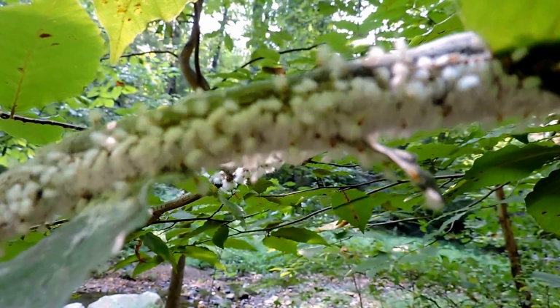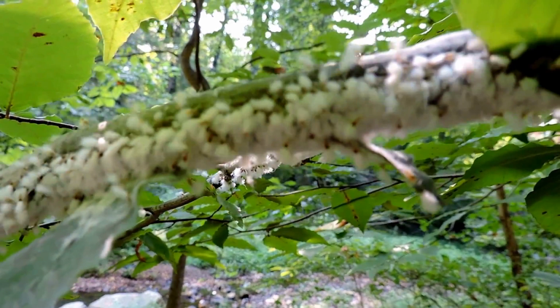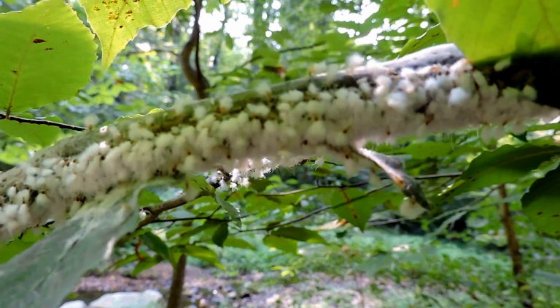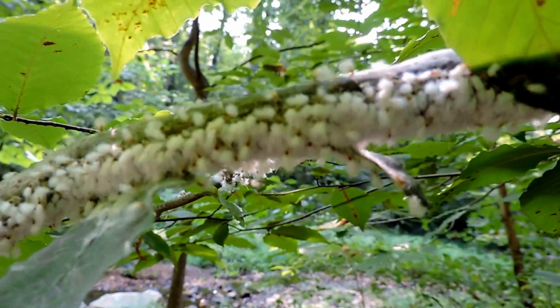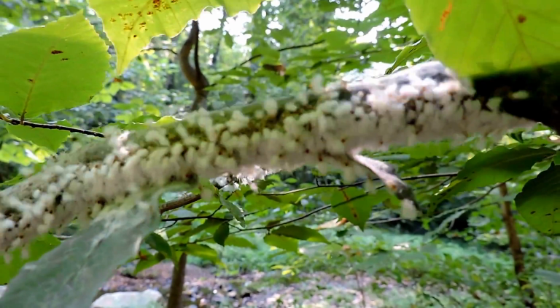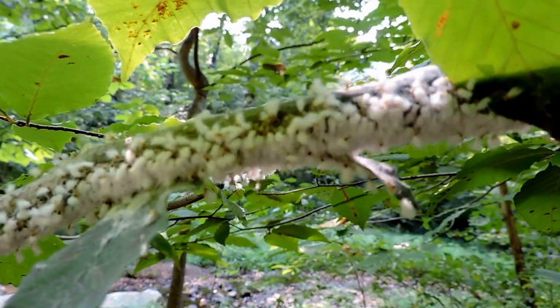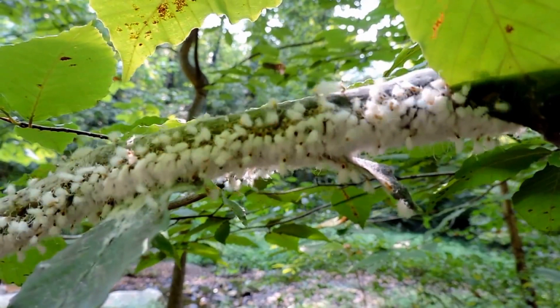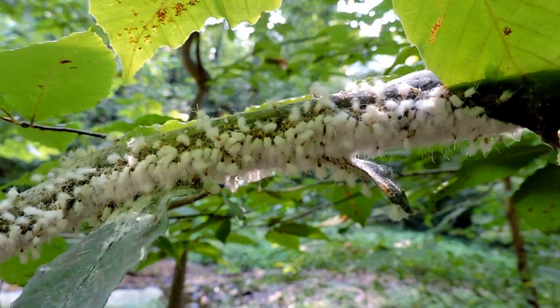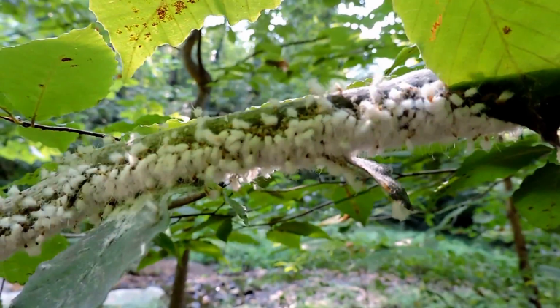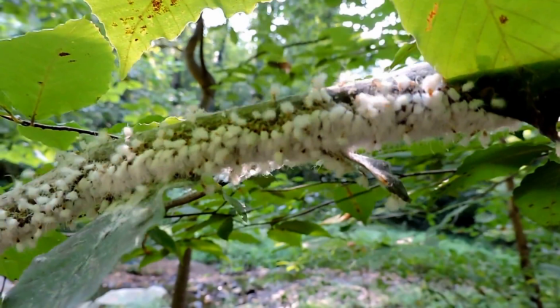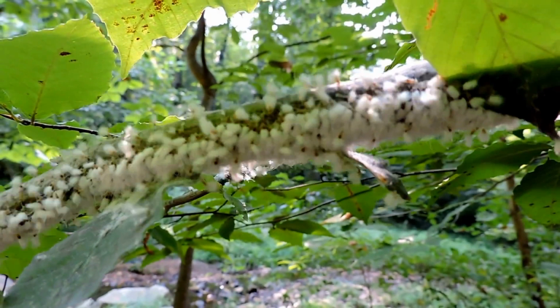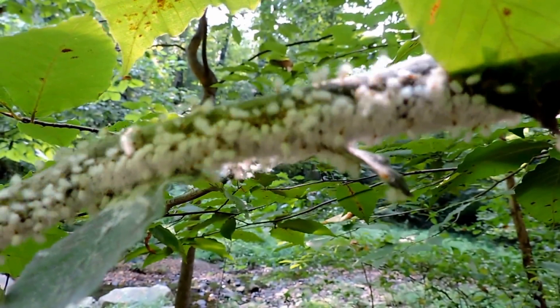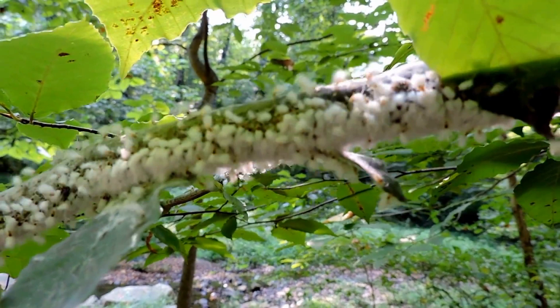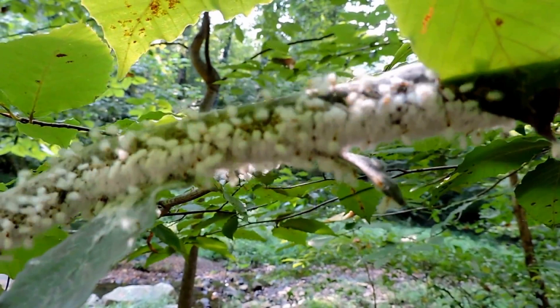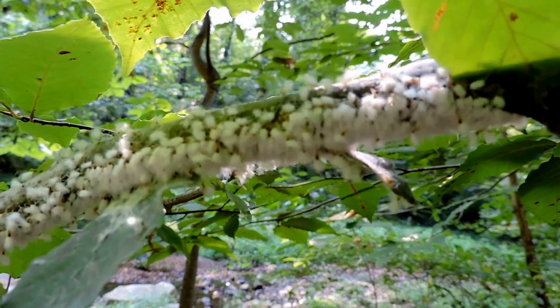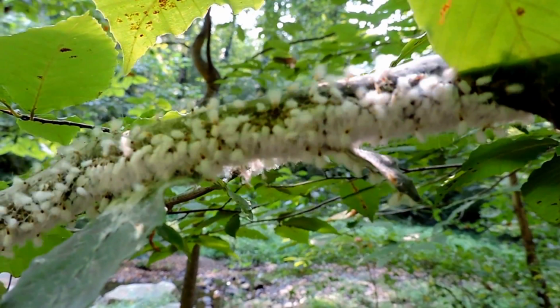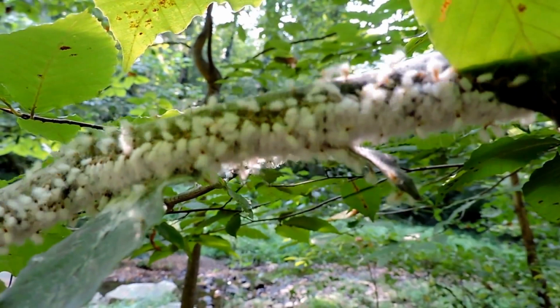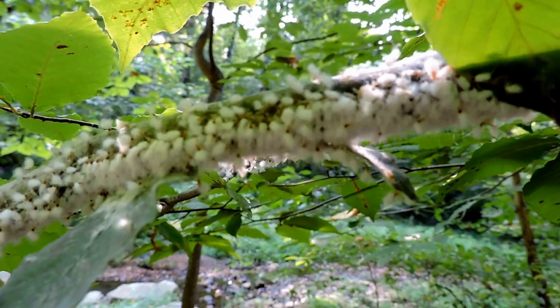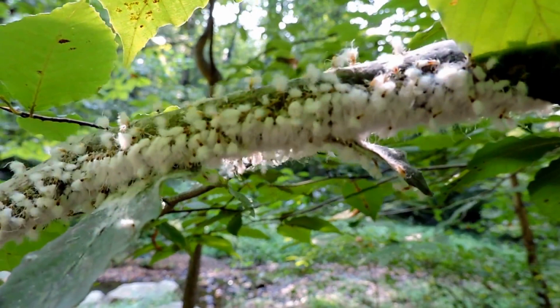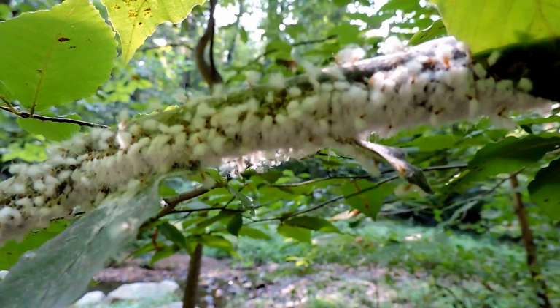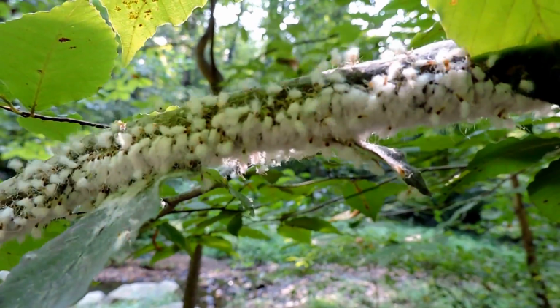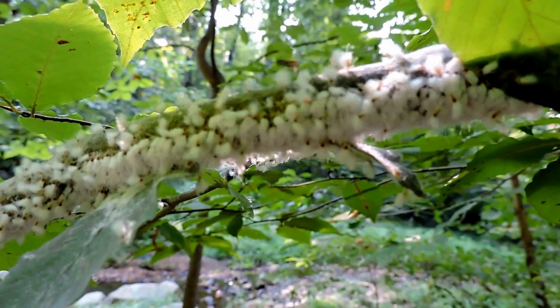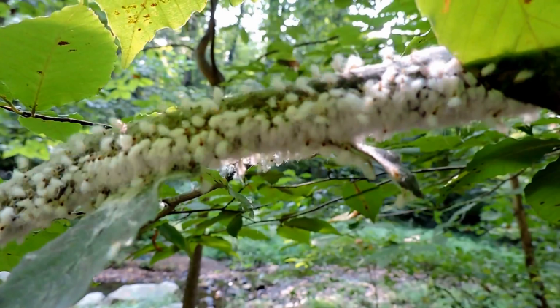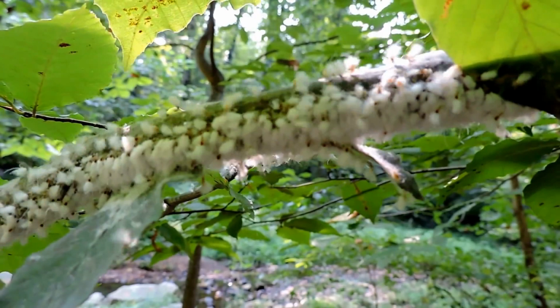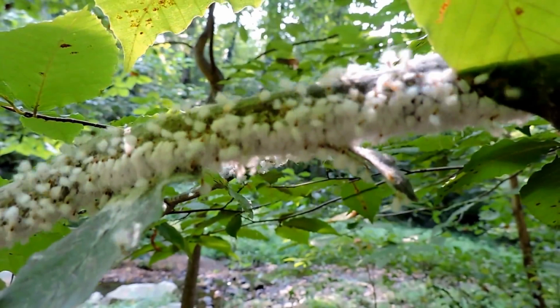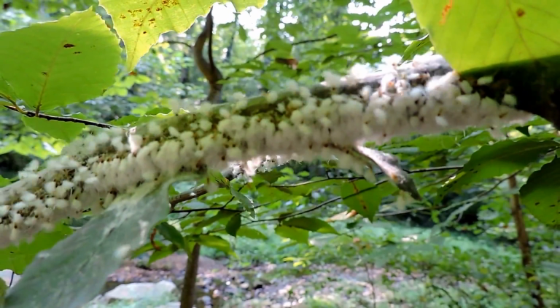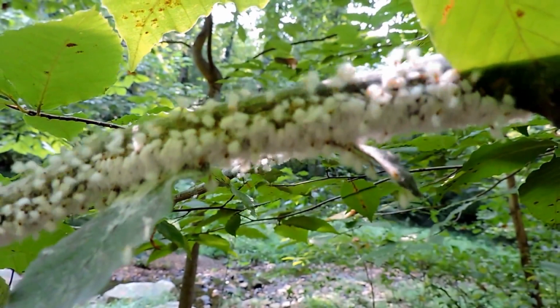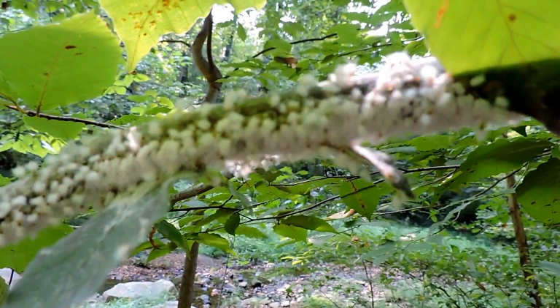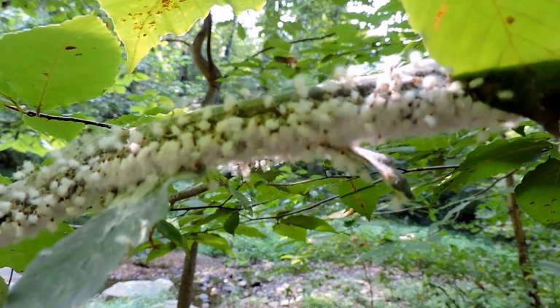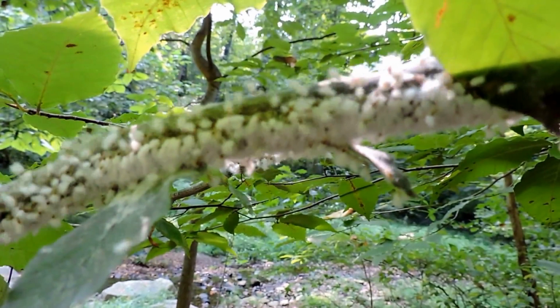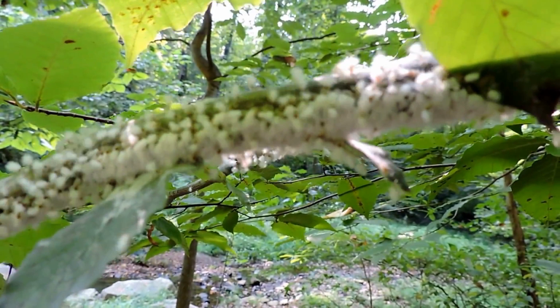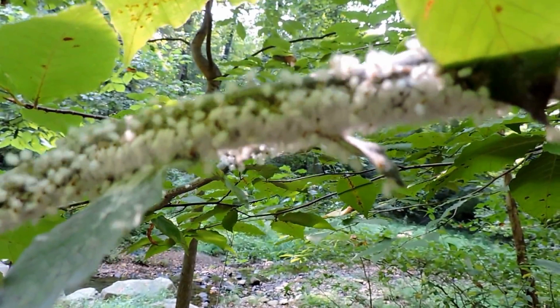These are hosted by beech trees, which is what this one's on, and they have this little woolly stuff above them, but they can also give mild stings which protect them from a lot of different kinds of insects.